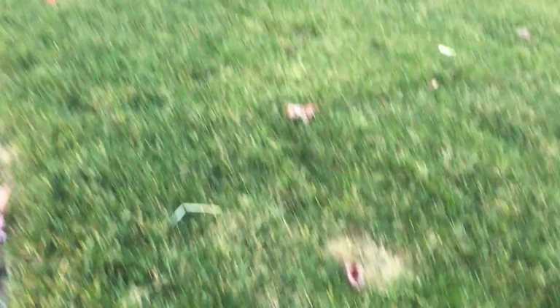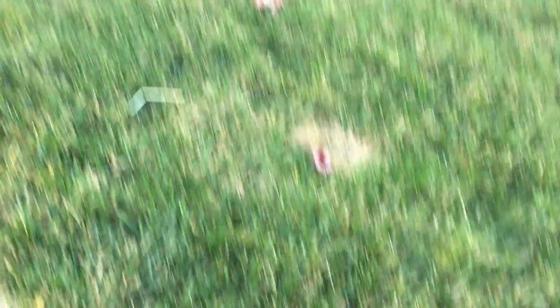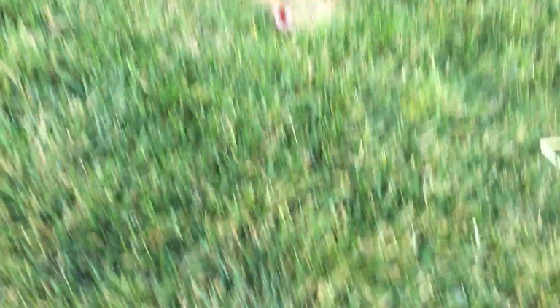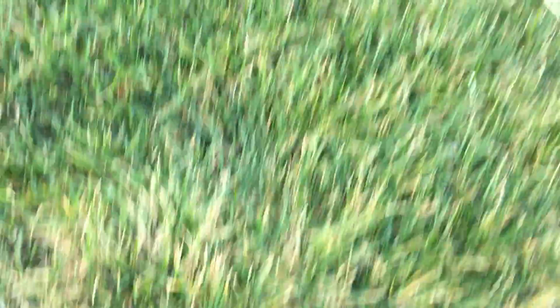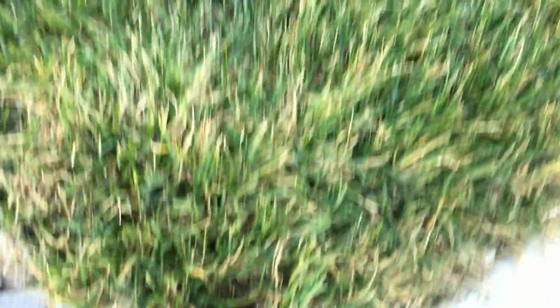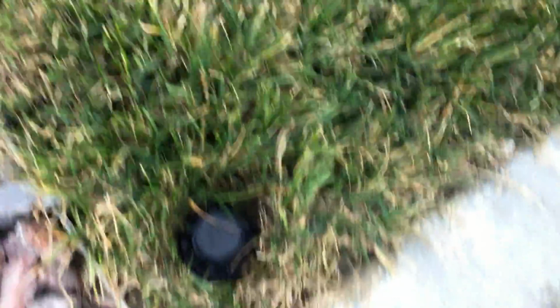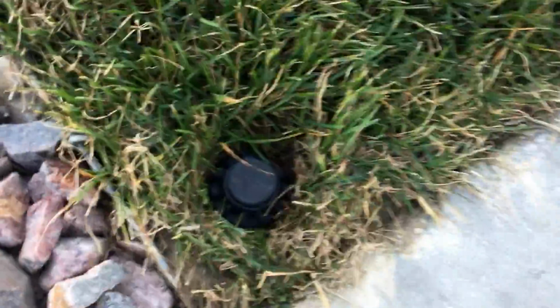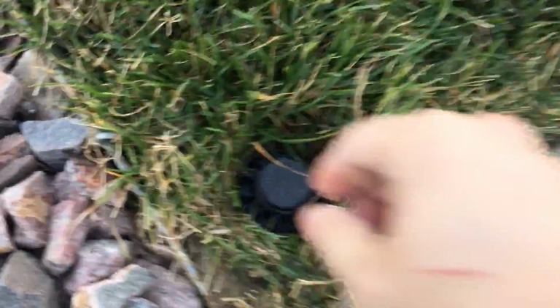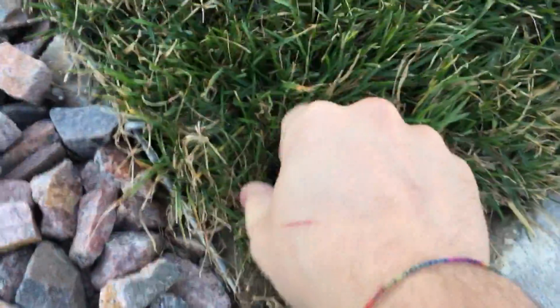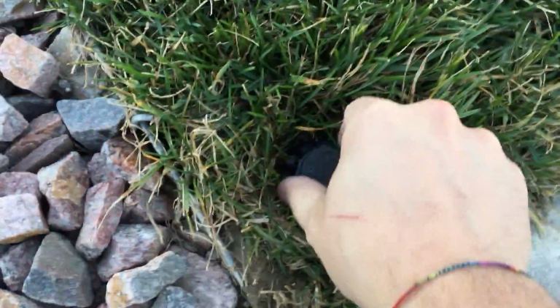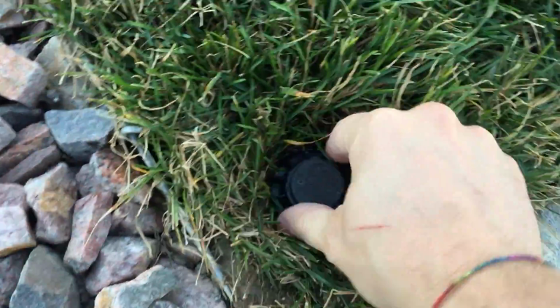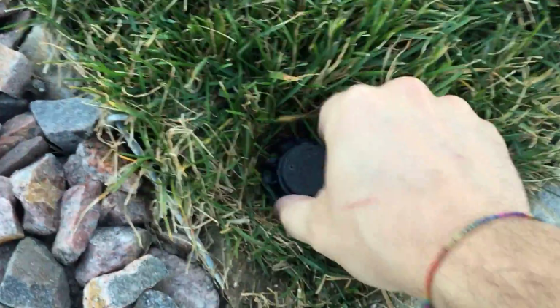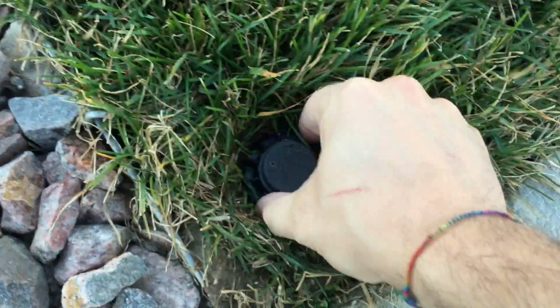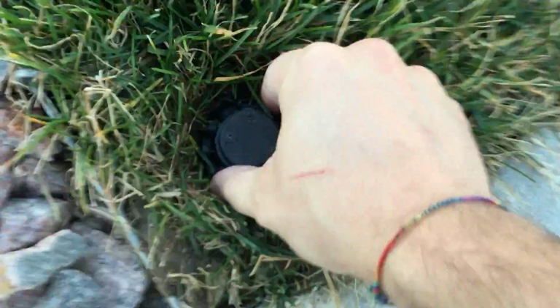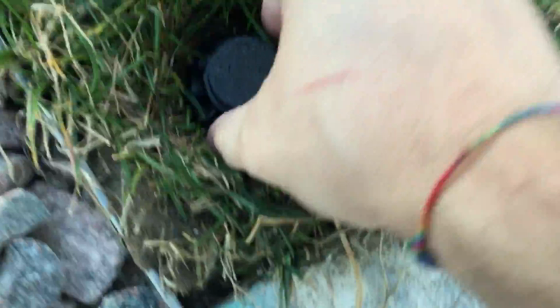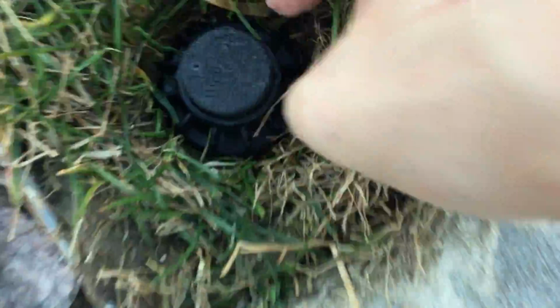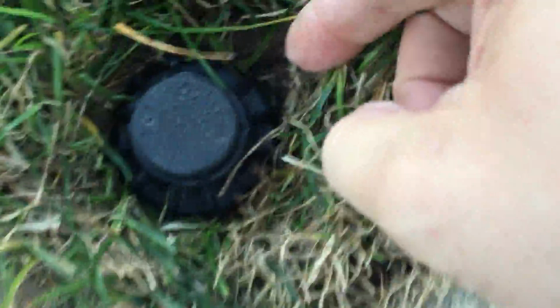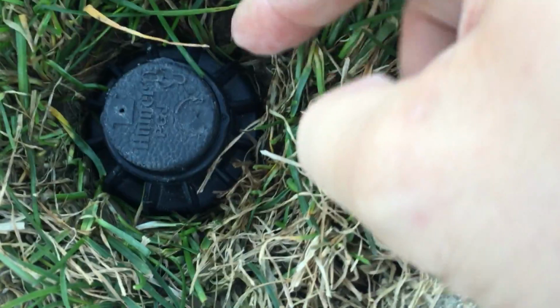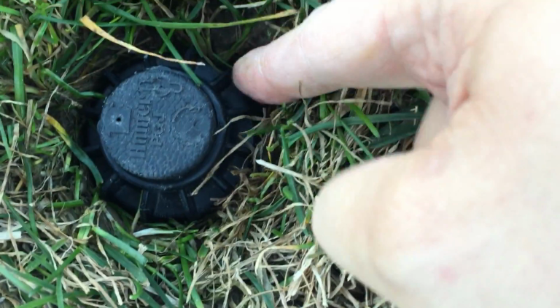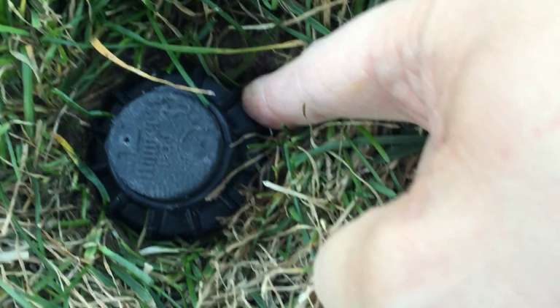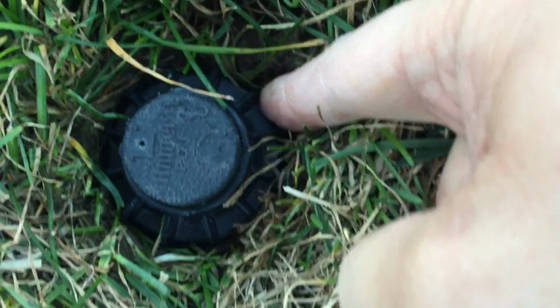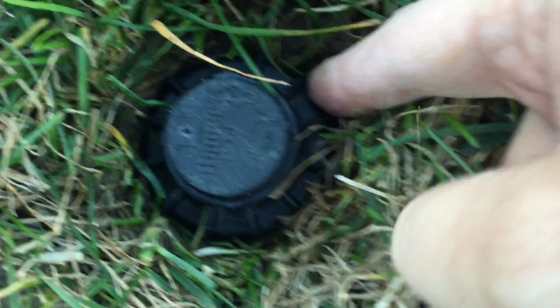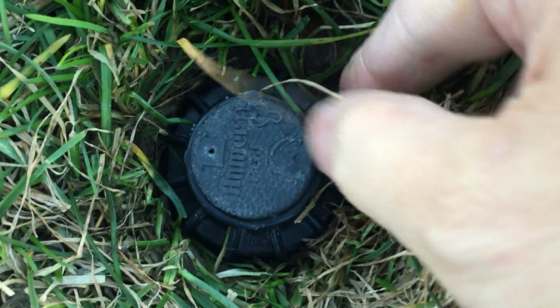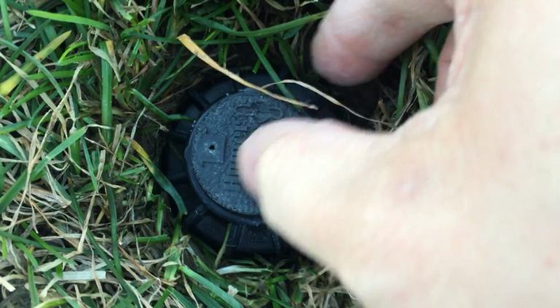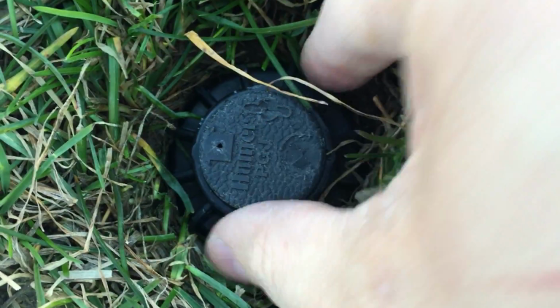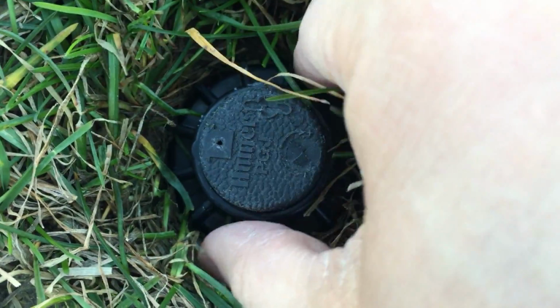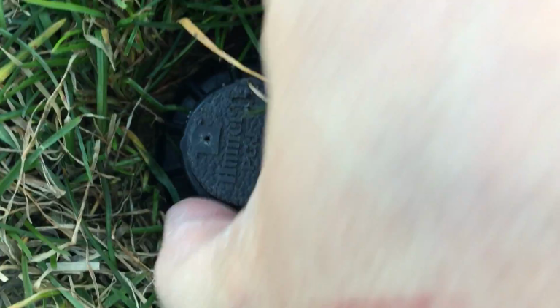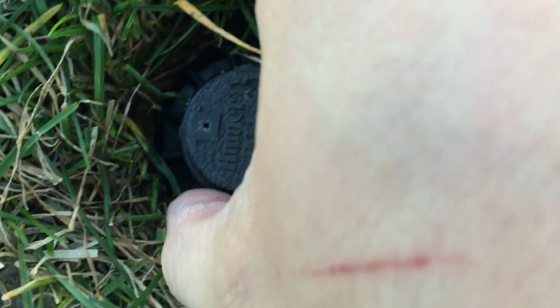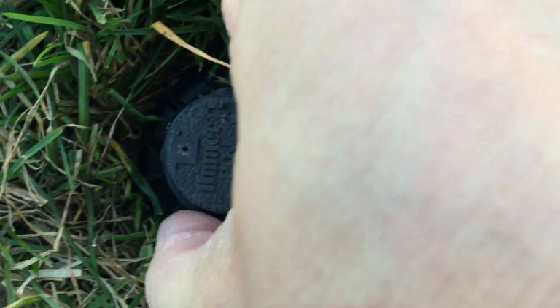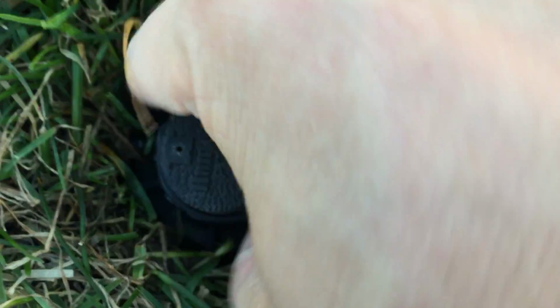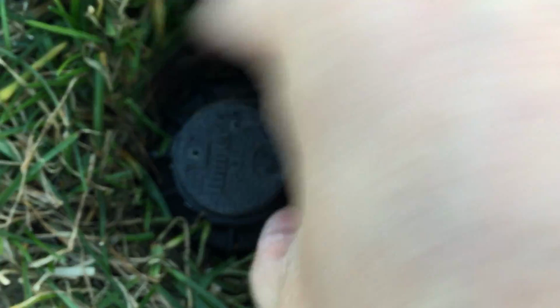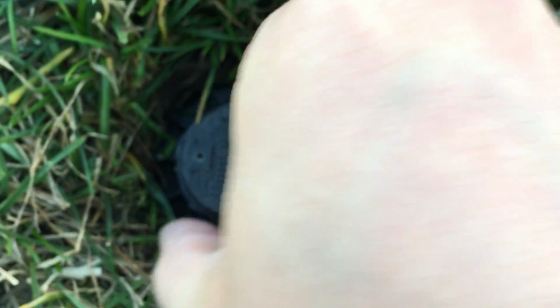All right, so here's the first step. I'm going to take this guy off. If you look, it's the generic one. Just unscrew it.